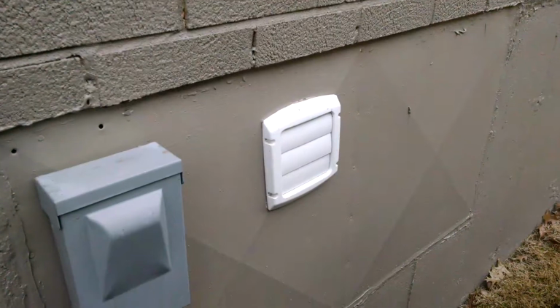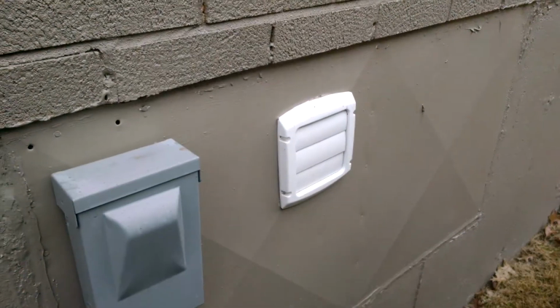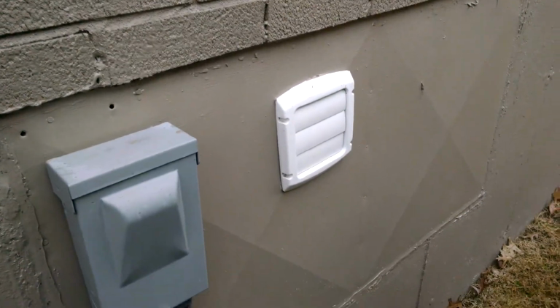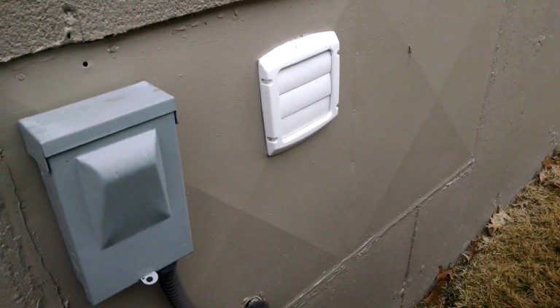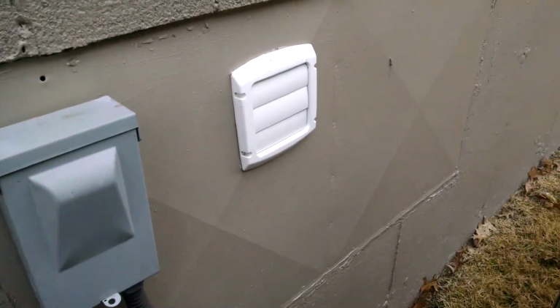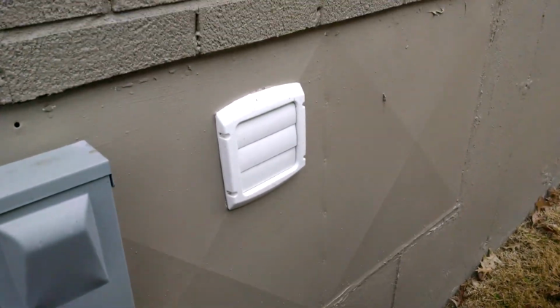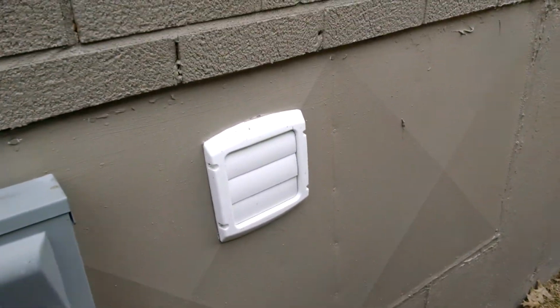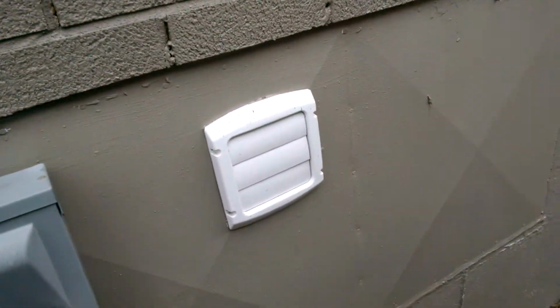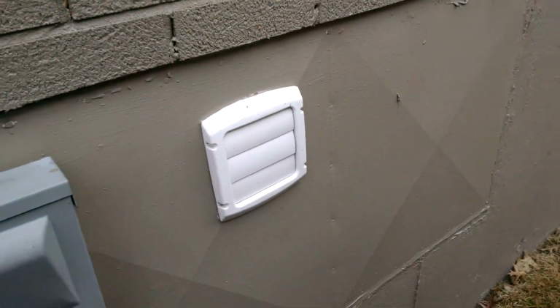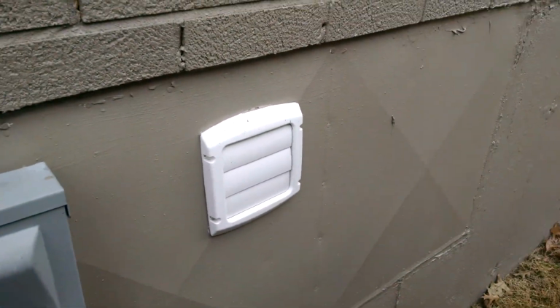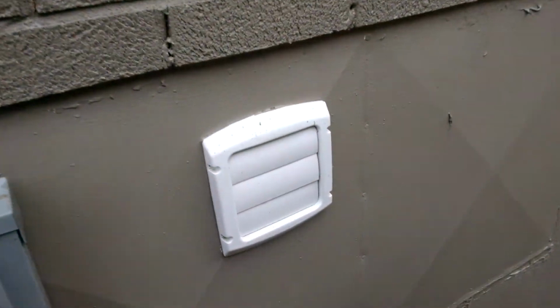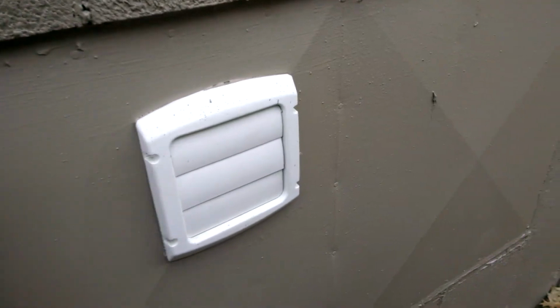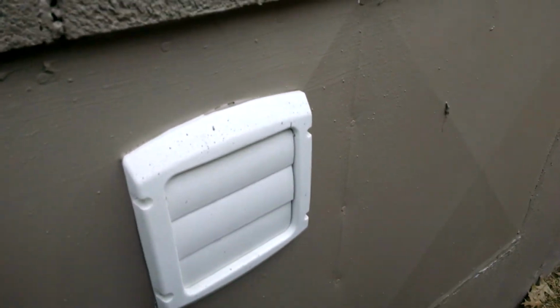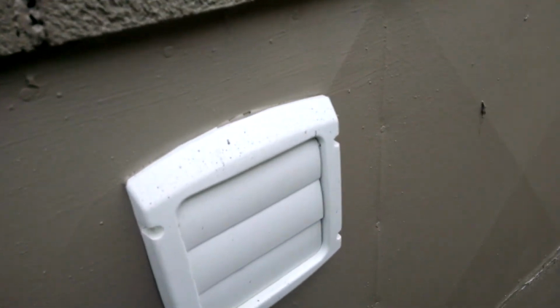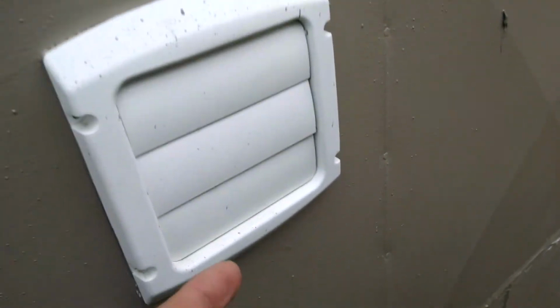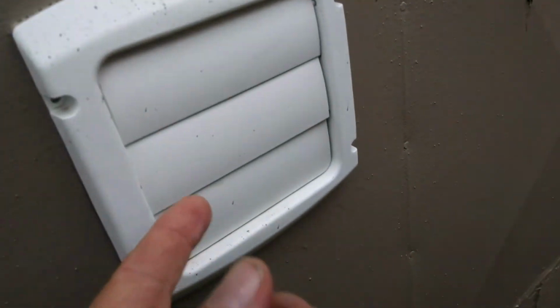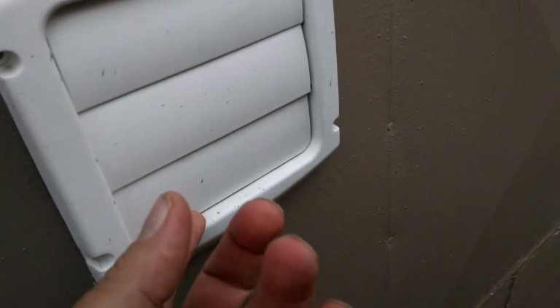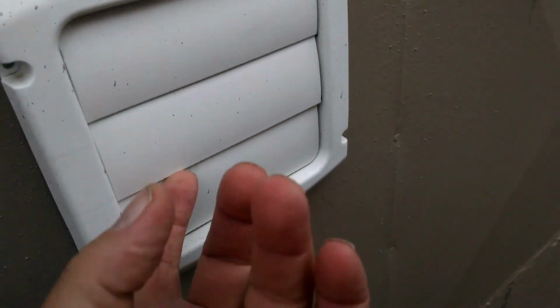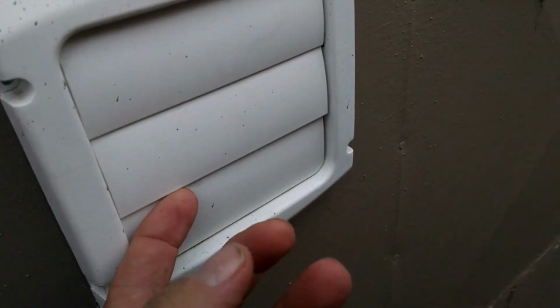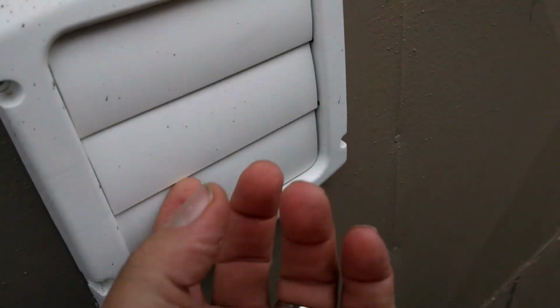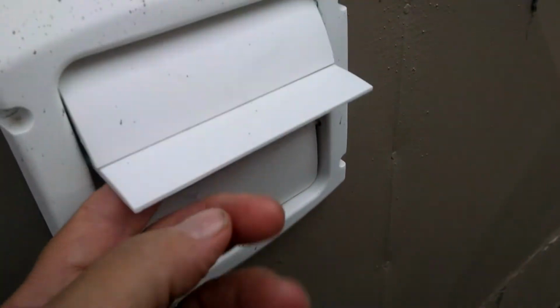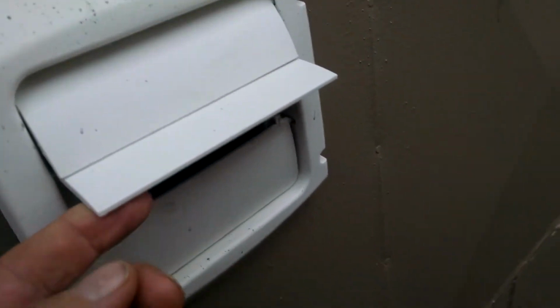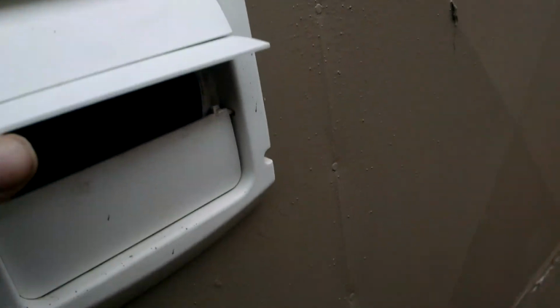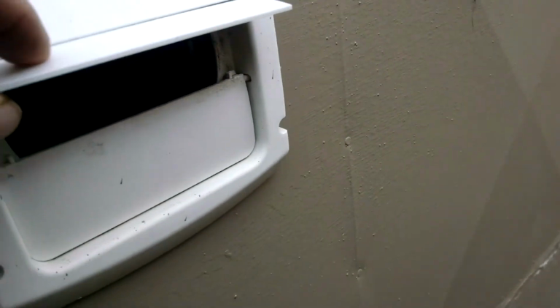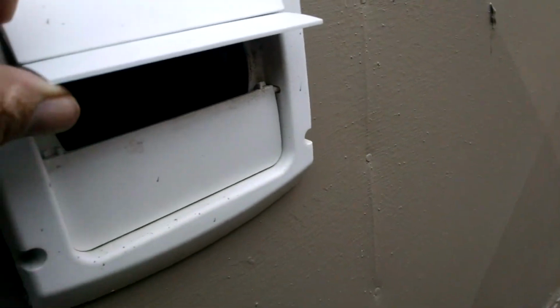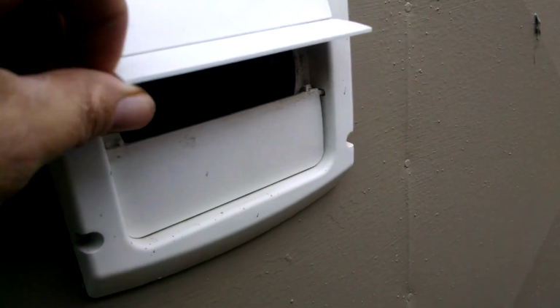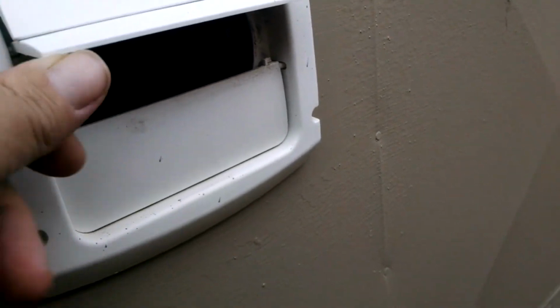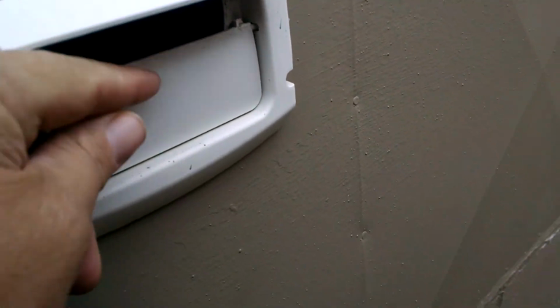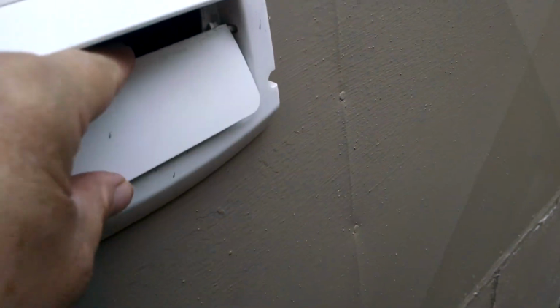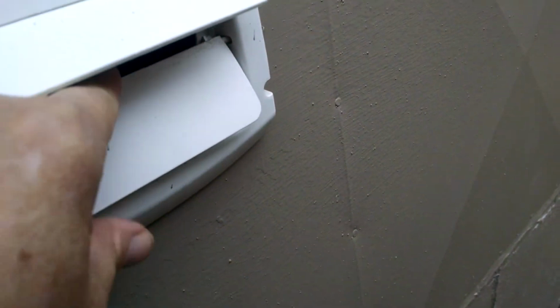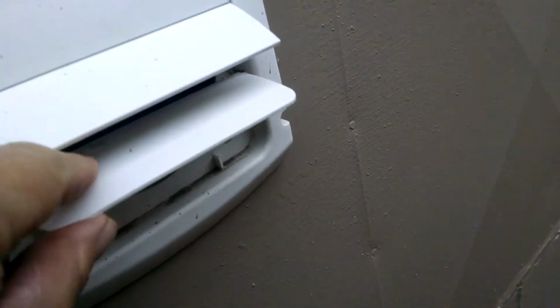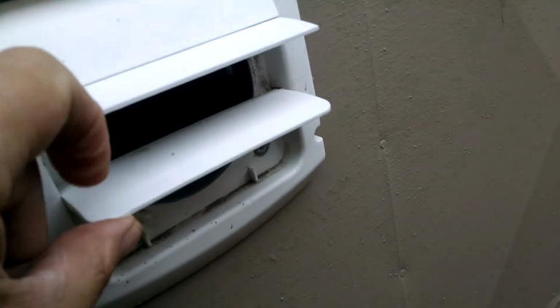We're in a home inspection and it looks like this home is in pretty good shape, but I wanted to share something that's very important. I've probably shared this on other videos, but this is our exhaust for our dryer. And I wanted to show you inside. It's nice and clean, and that's what you're looking for.